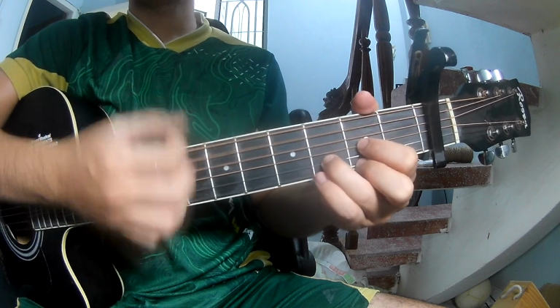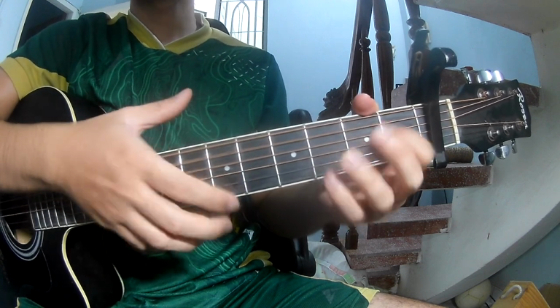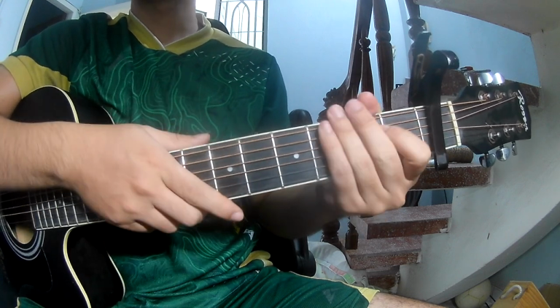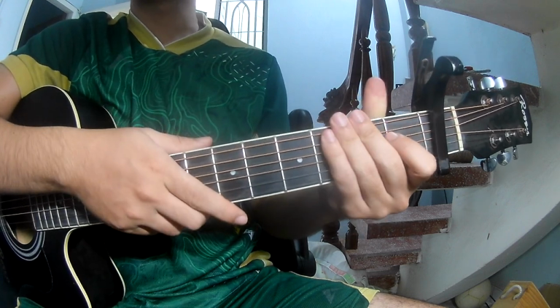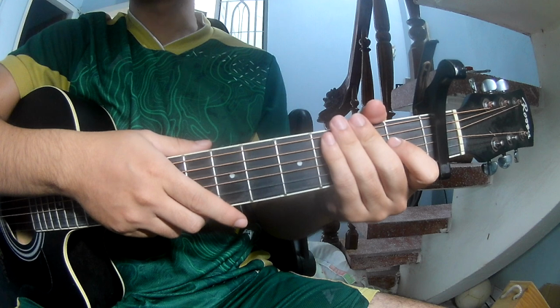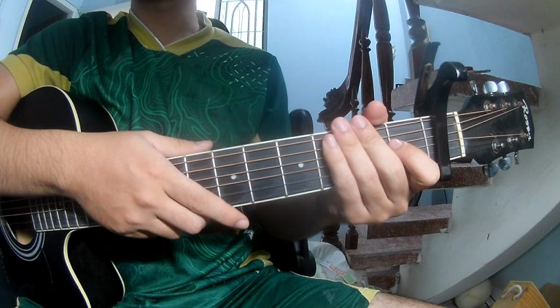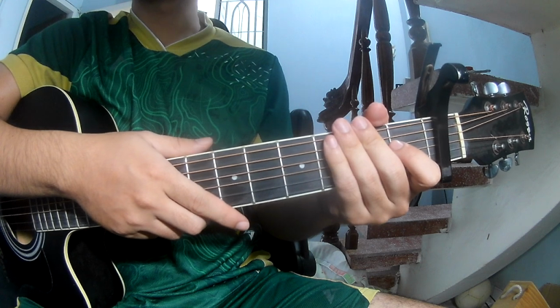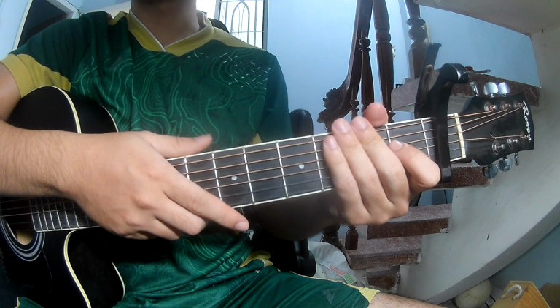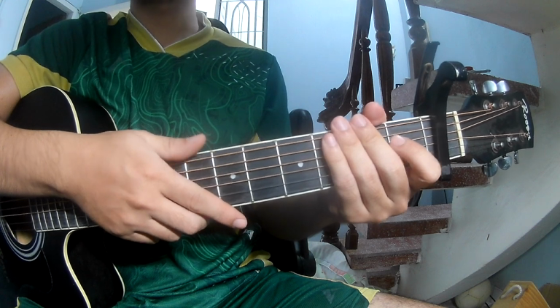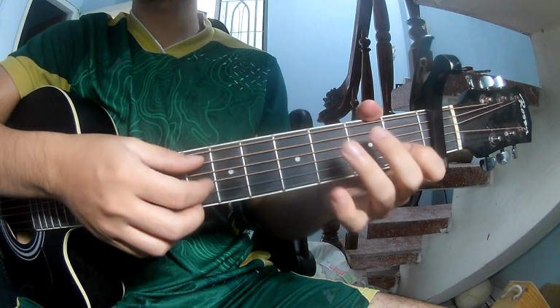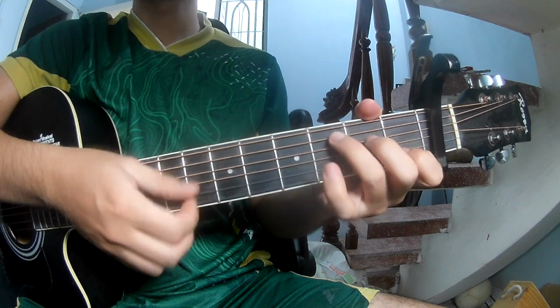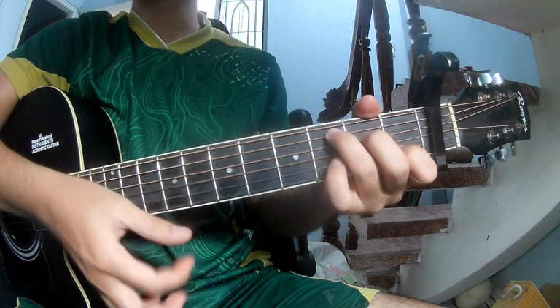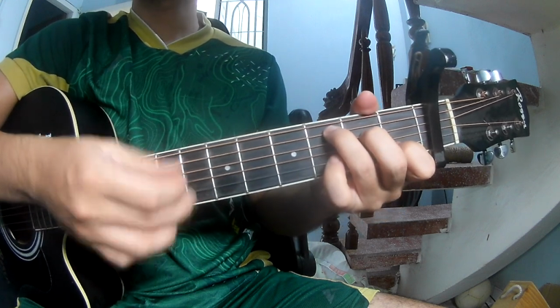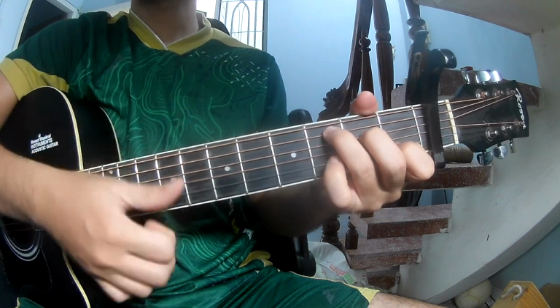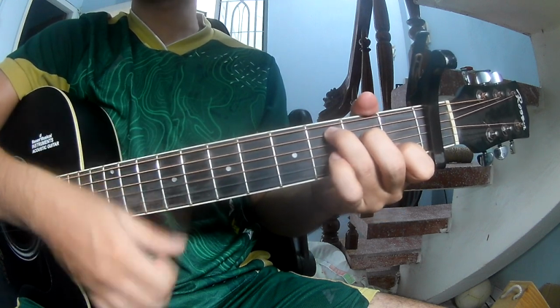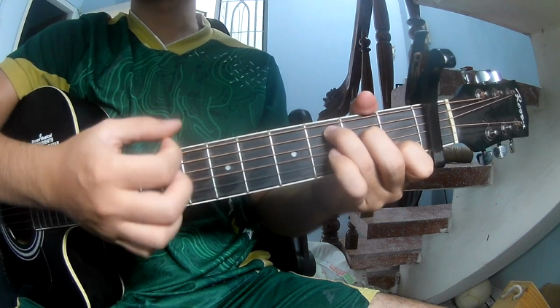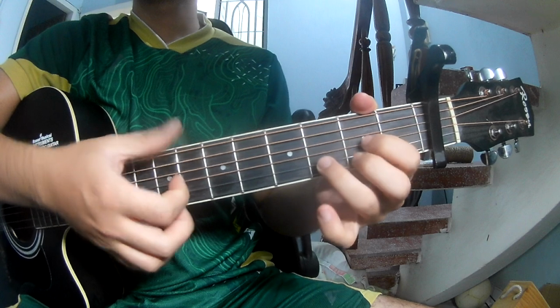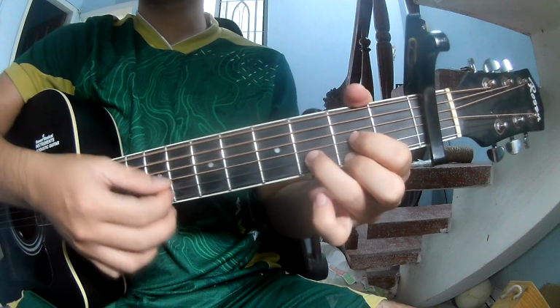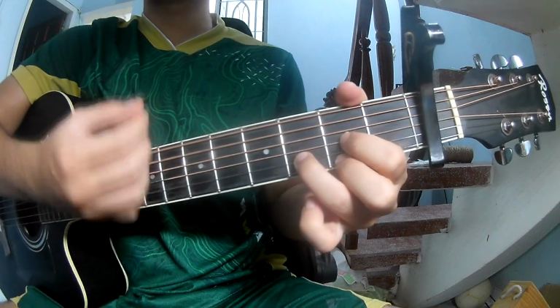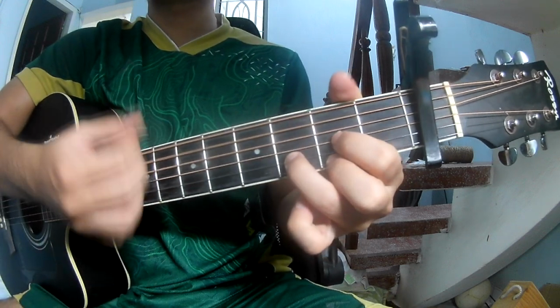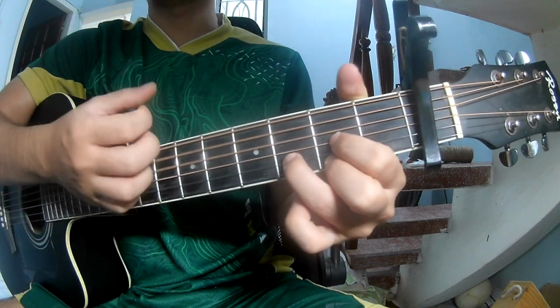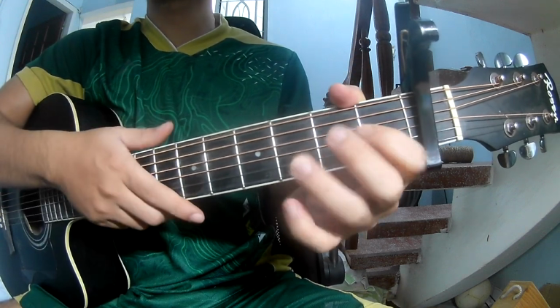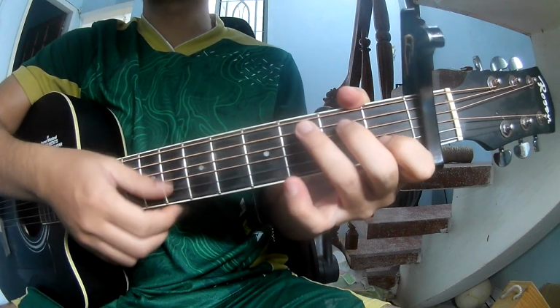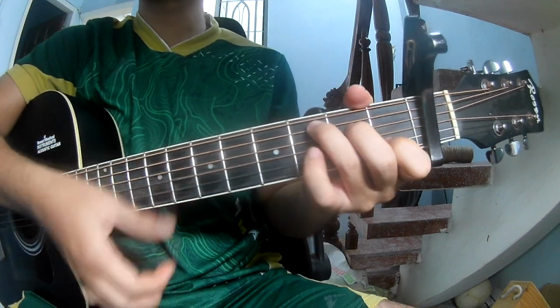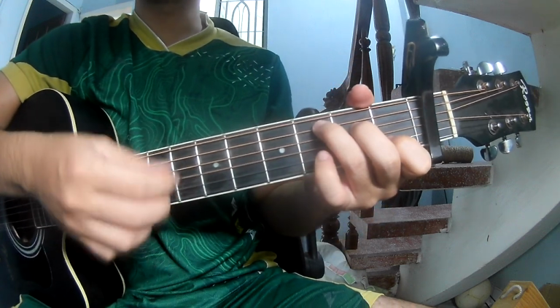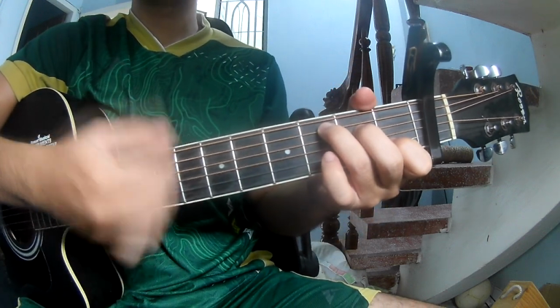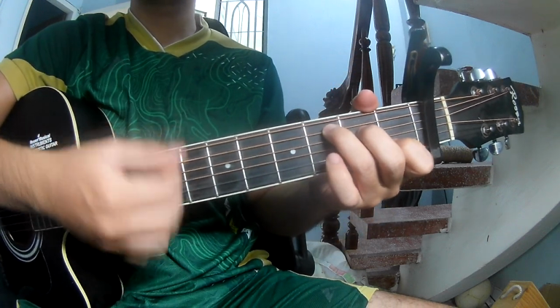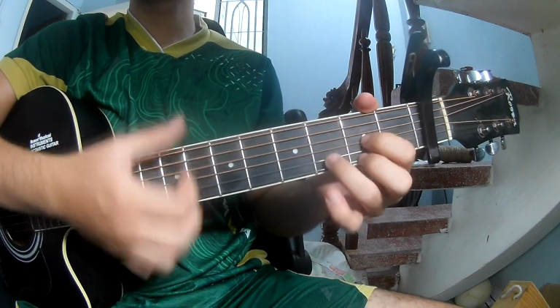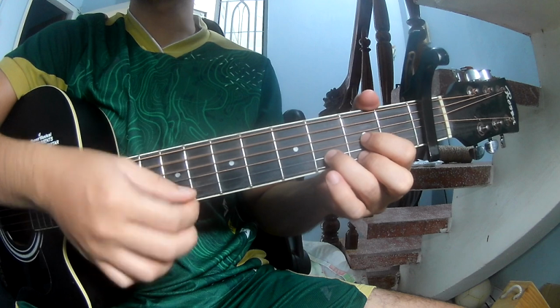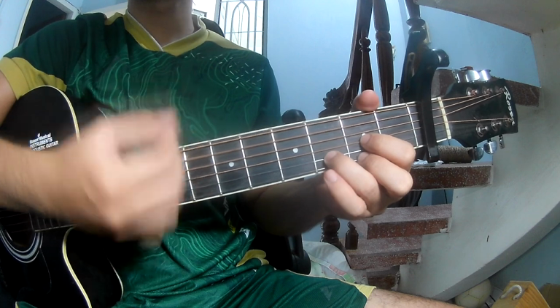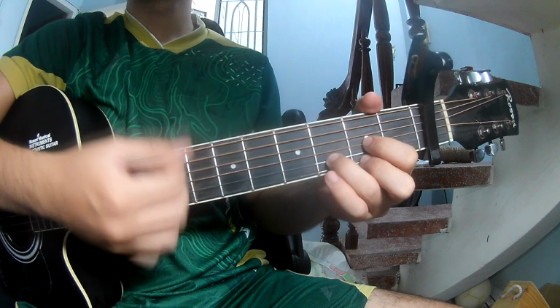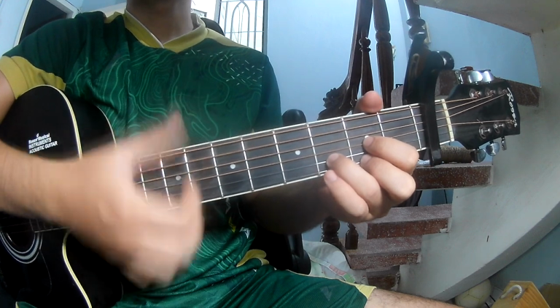And use the same strumming pattern for the verse to the pre-chorus, and try to play: T, T, T, Up, T, T, T, Up. And strum along: C, D.